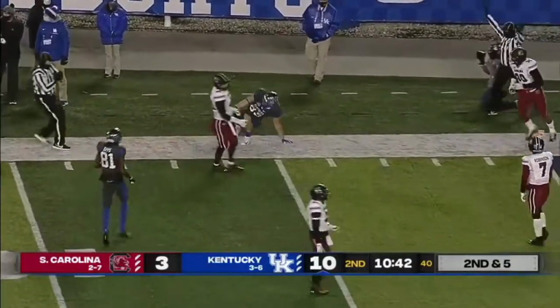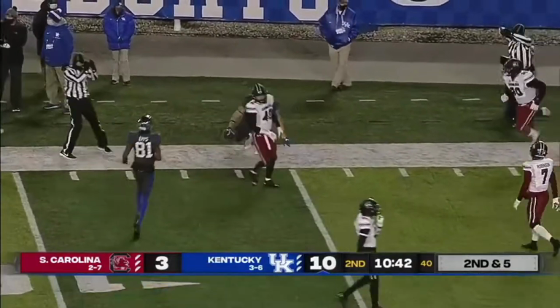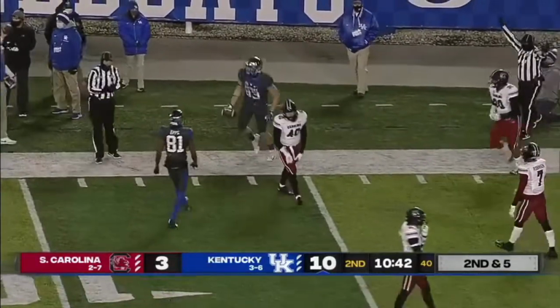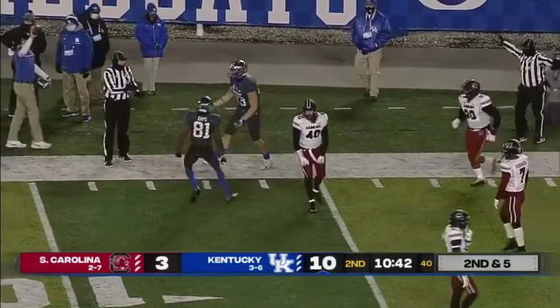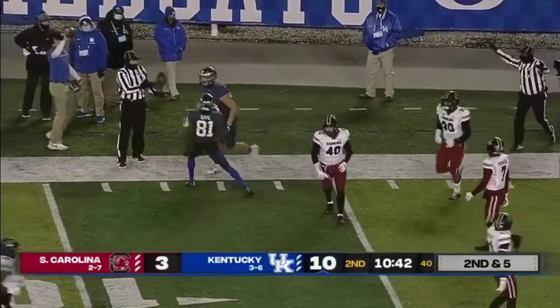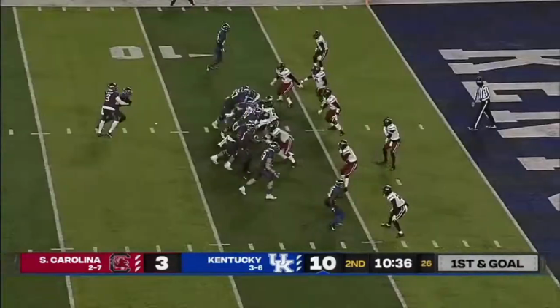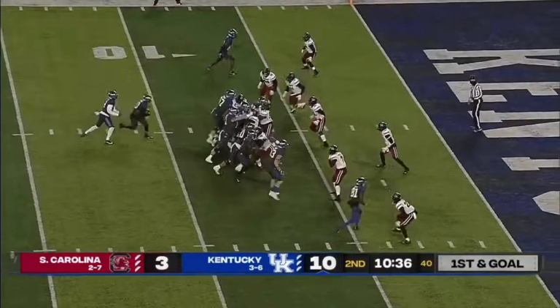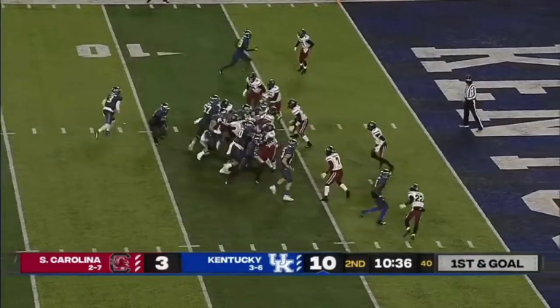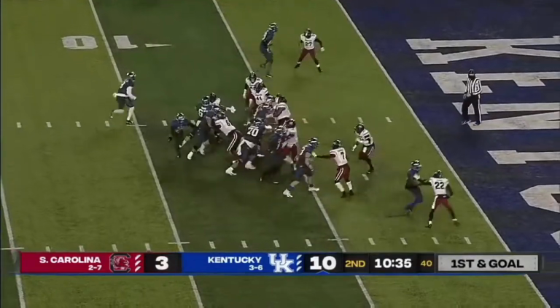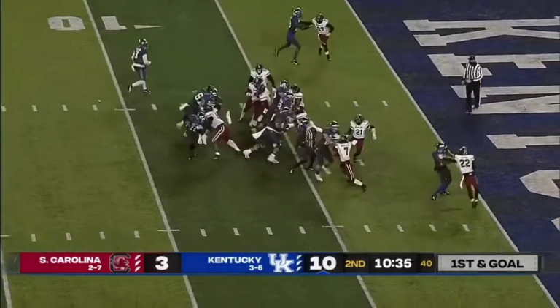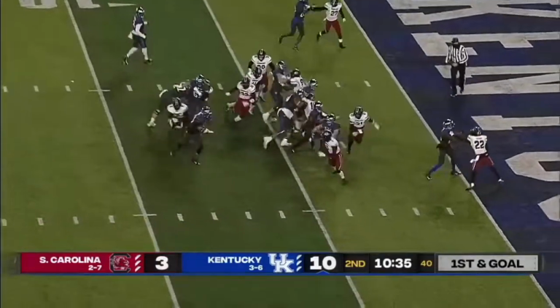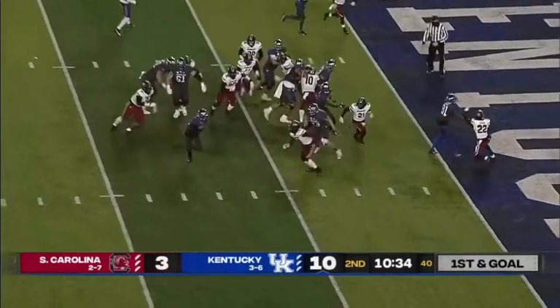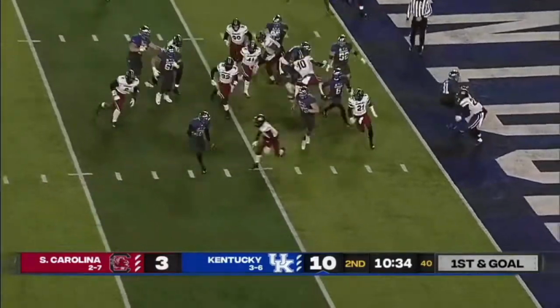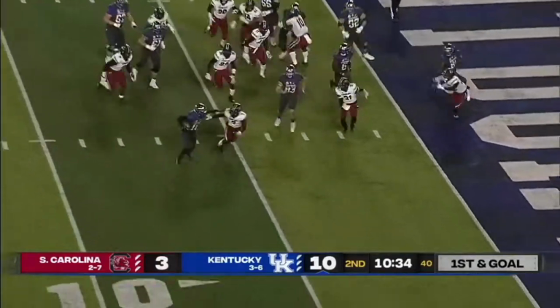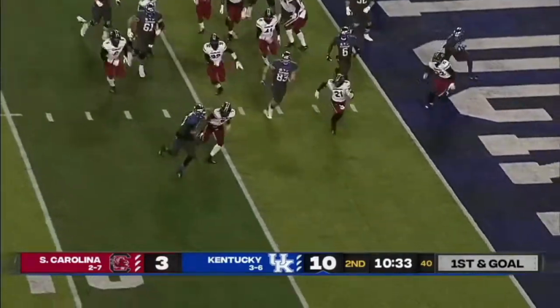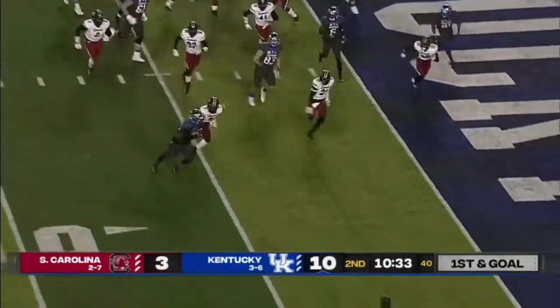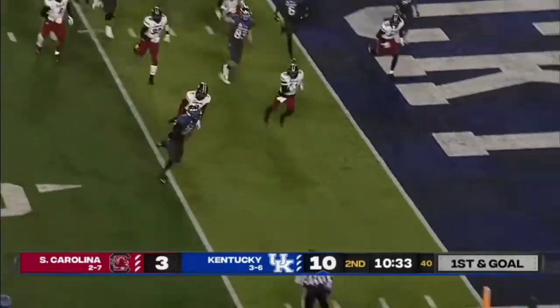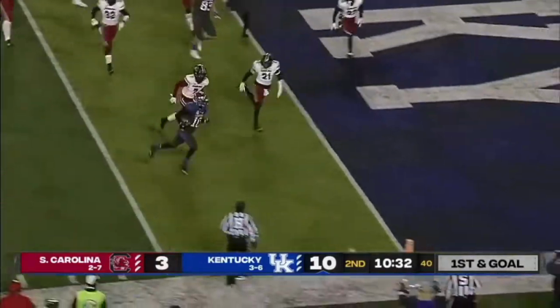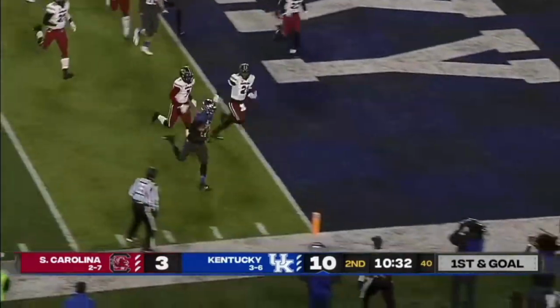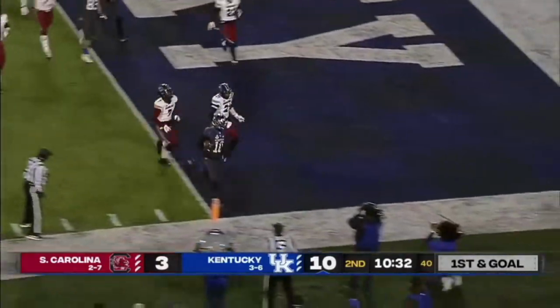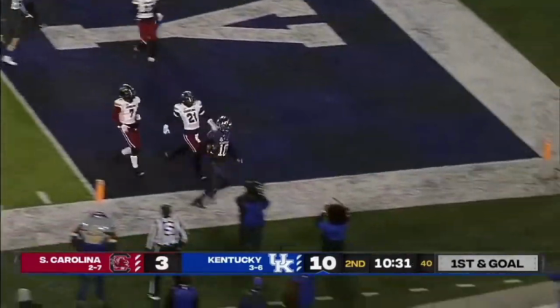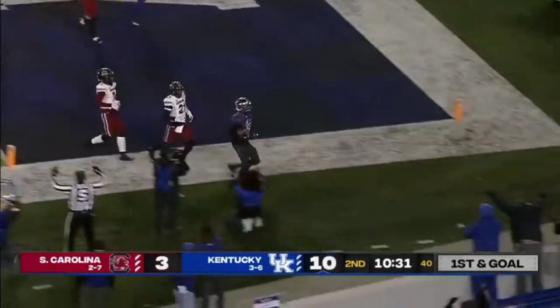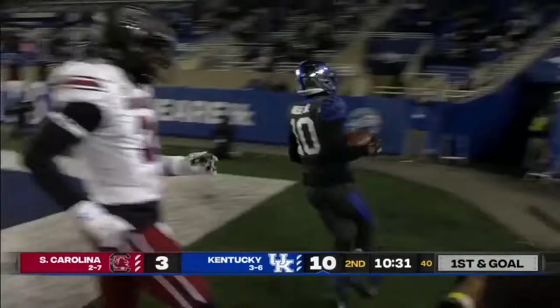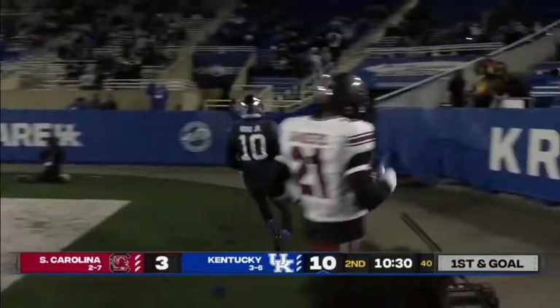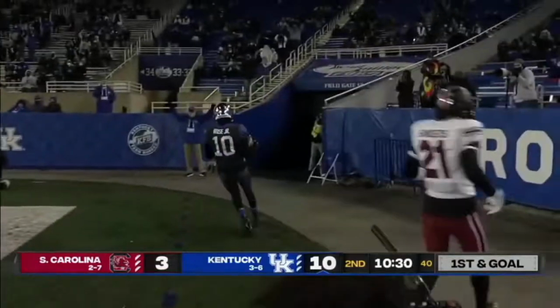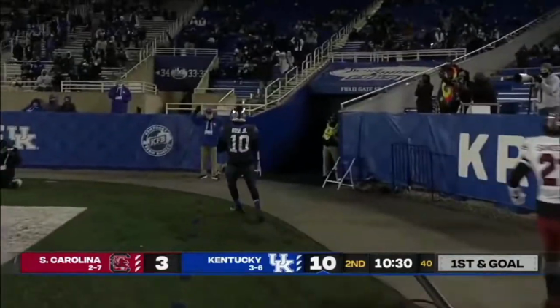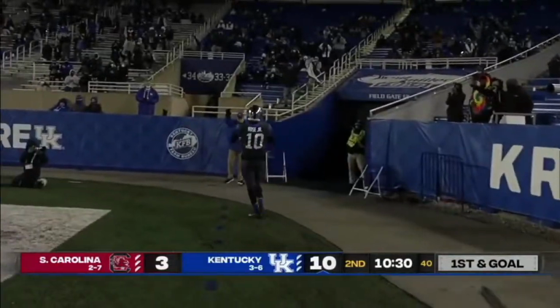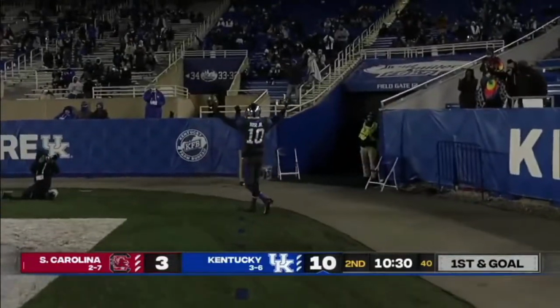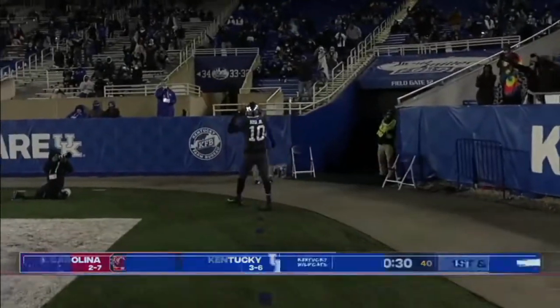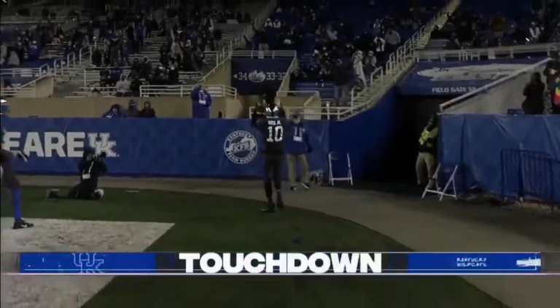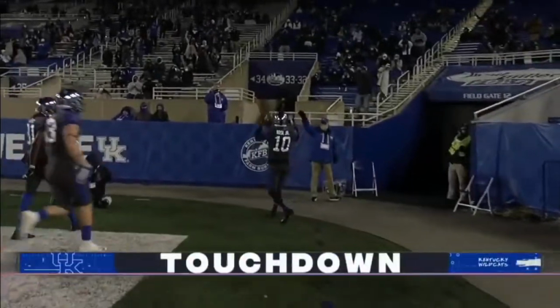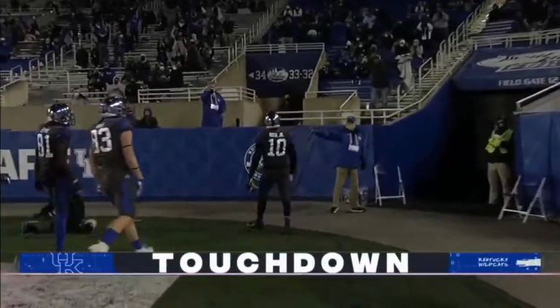Did he get it put down? Yep. Down the middle of the field and came to his tight end late. Here's Rose — stiff arm, in. Touchdown, Kentucky, from eight yards out.